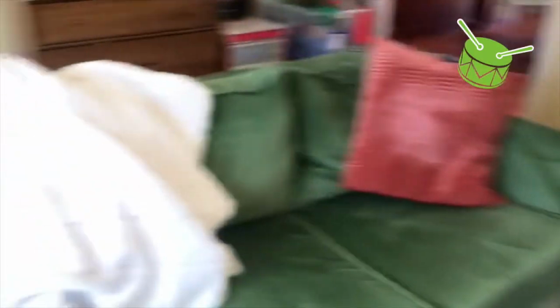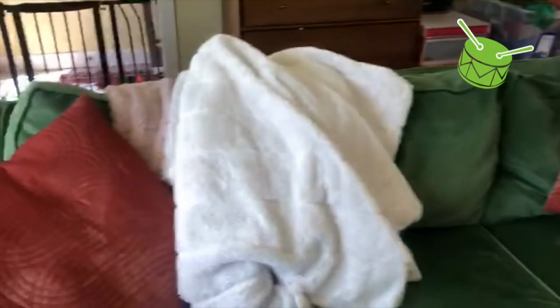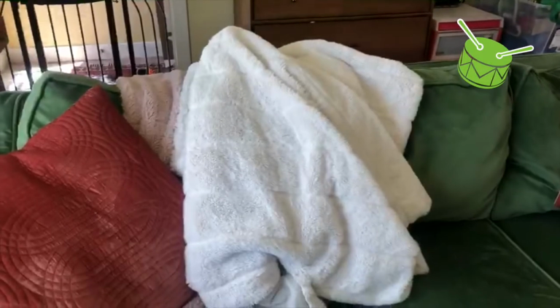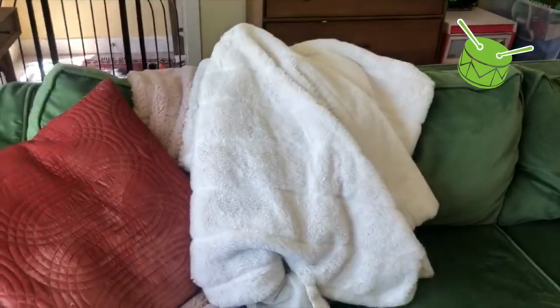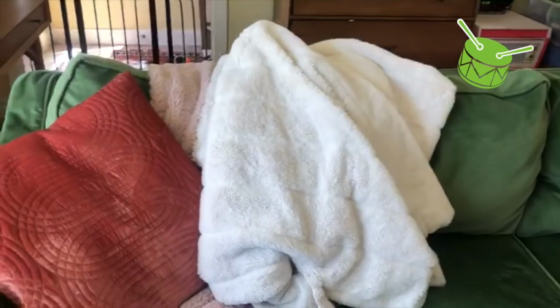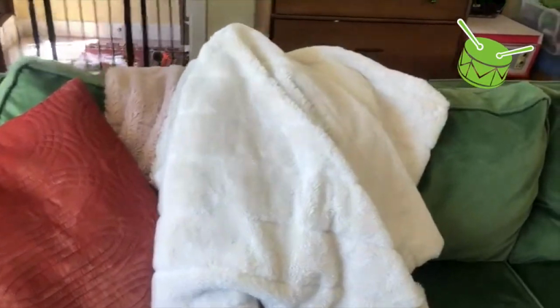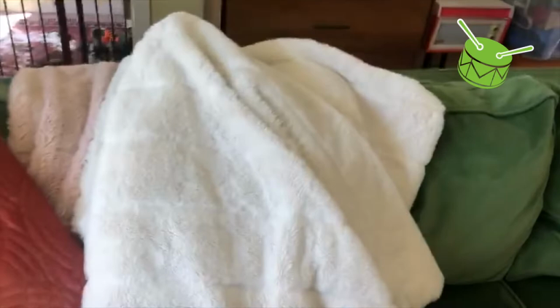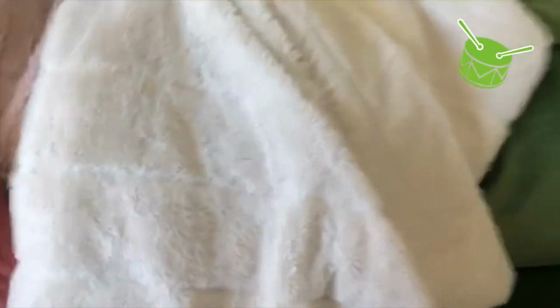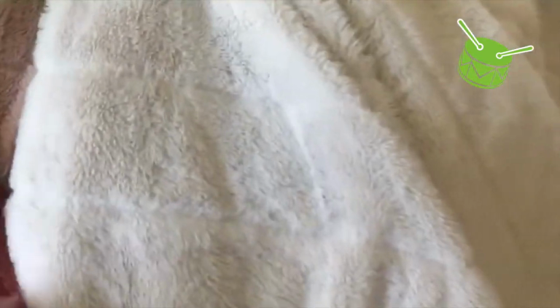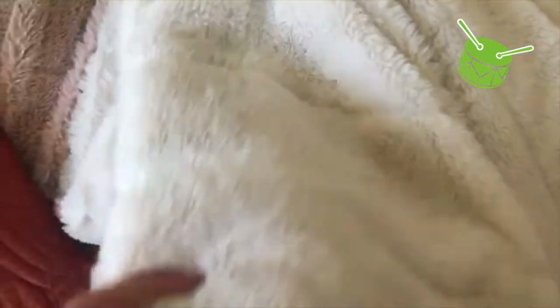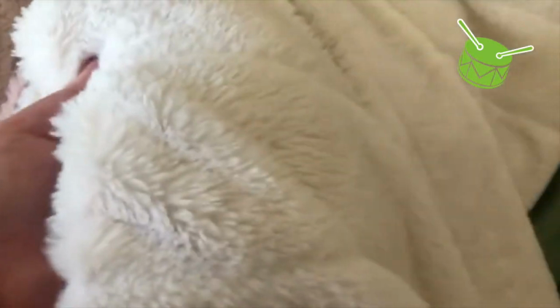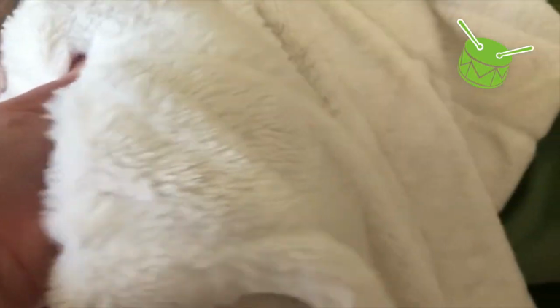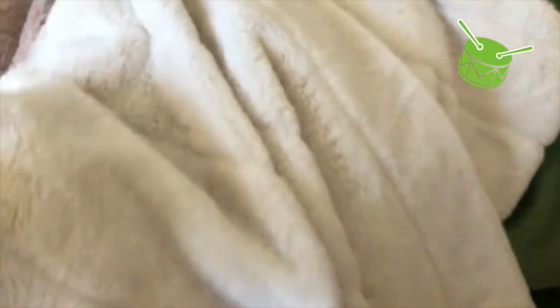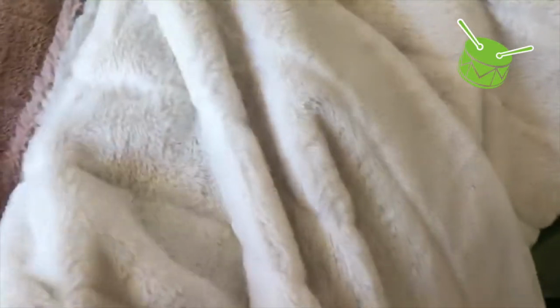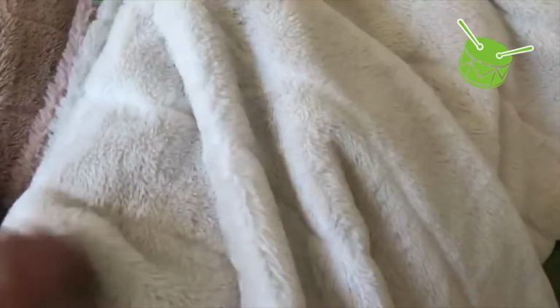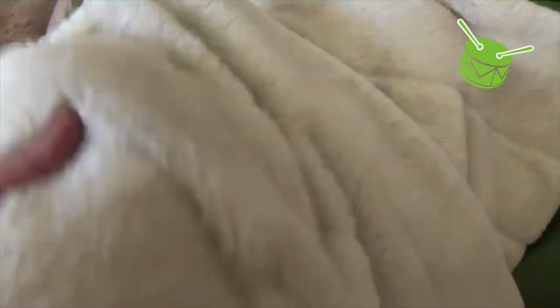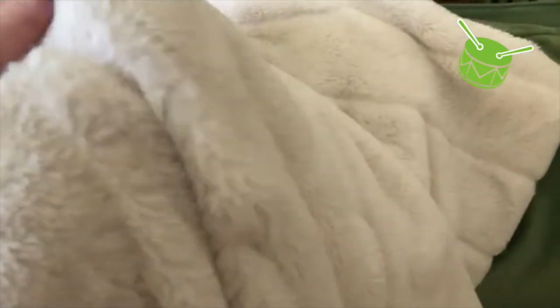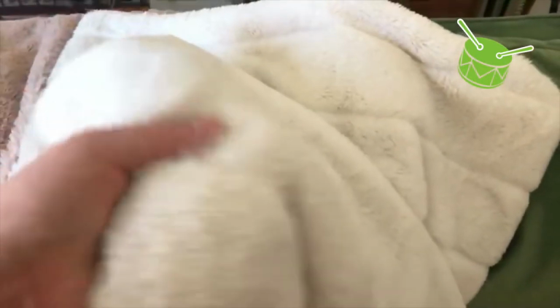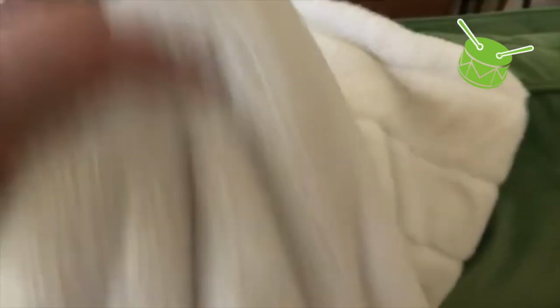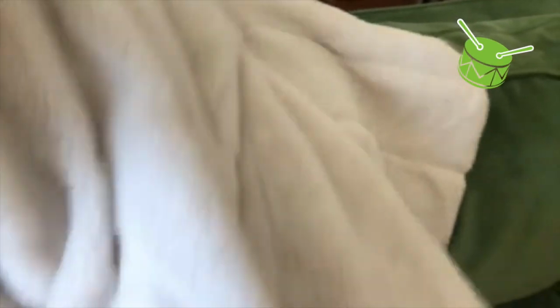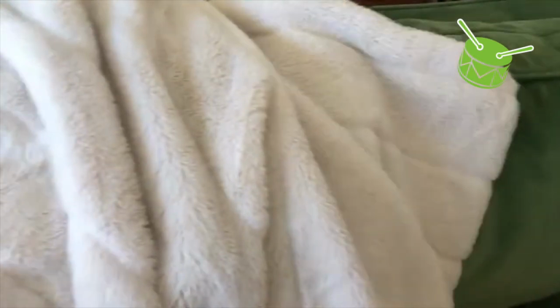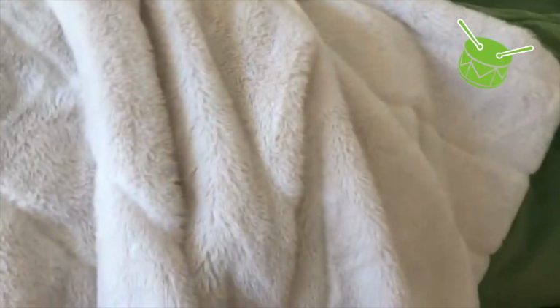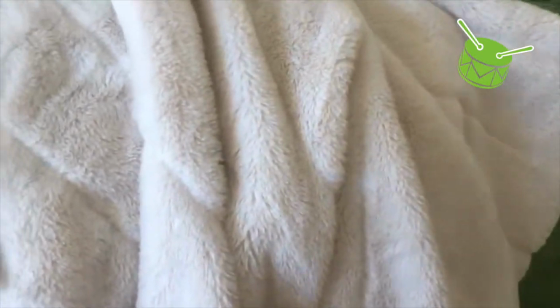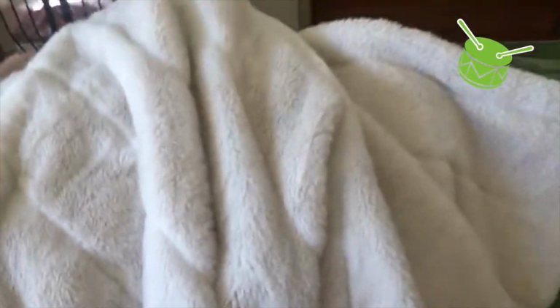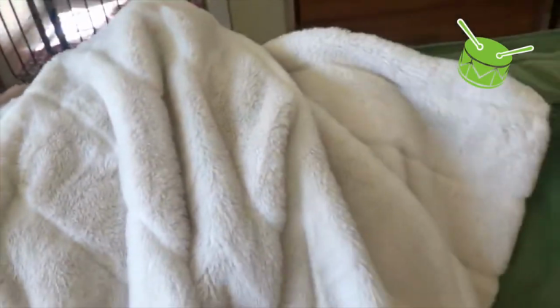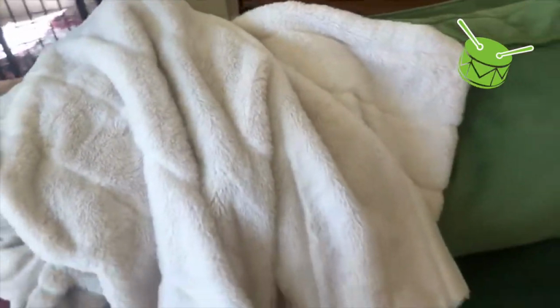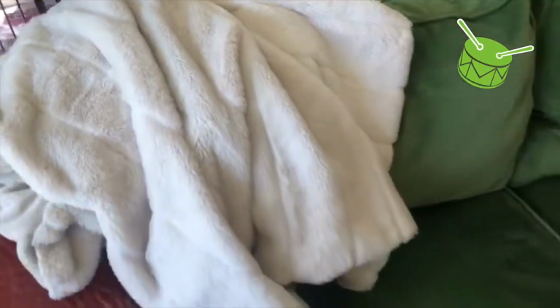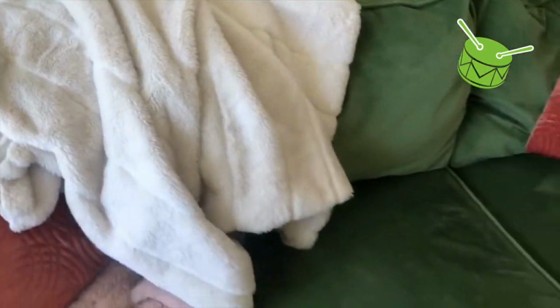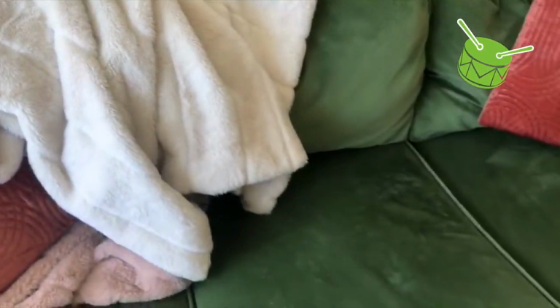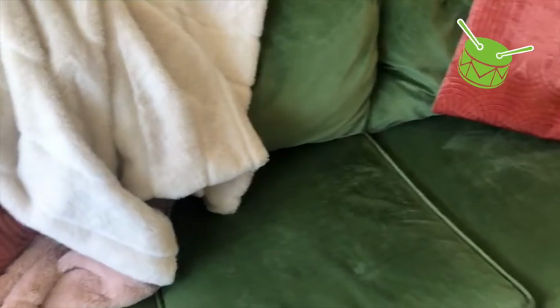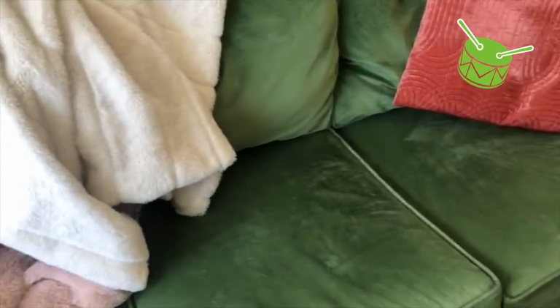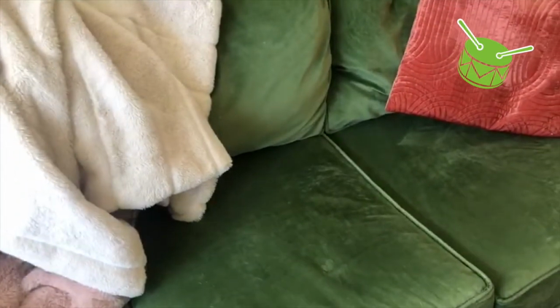Wait a minute! Look at this soft, cozy blanket that I have. That's very soft. I'm going to use that as my soft thing. What do you have in your house that's soft? Very good!